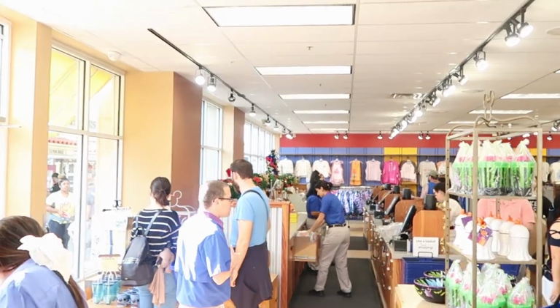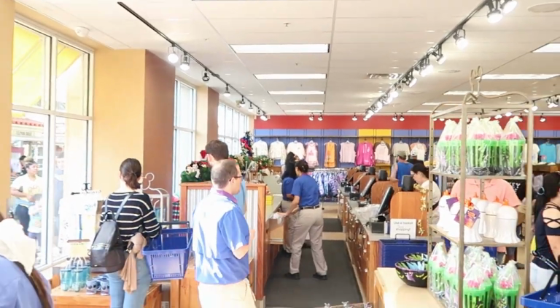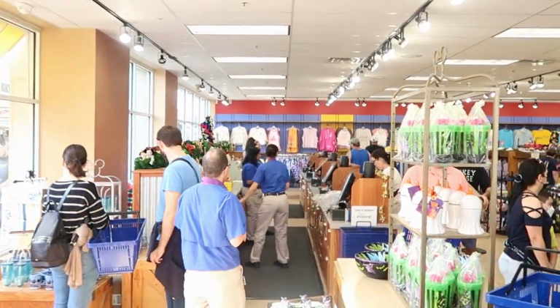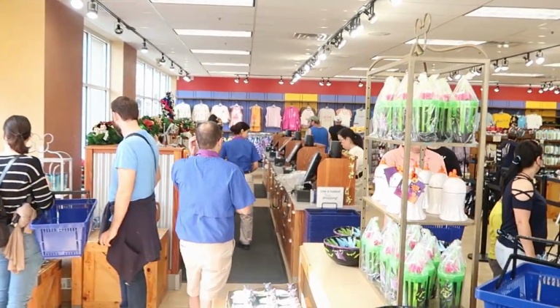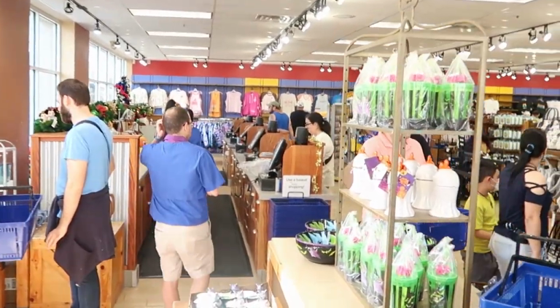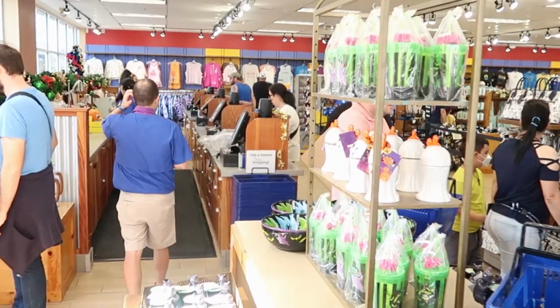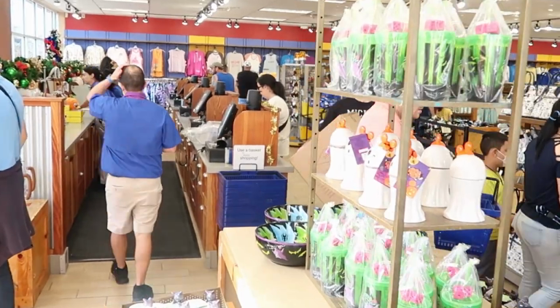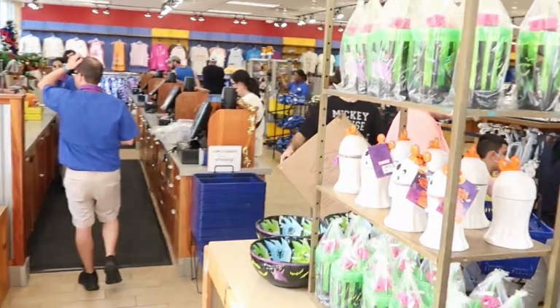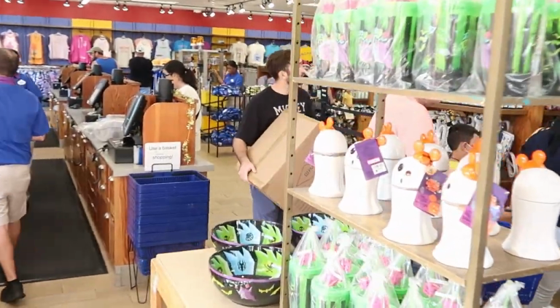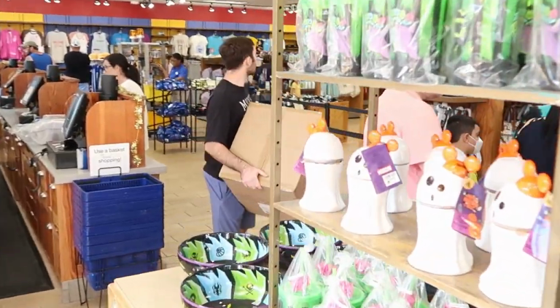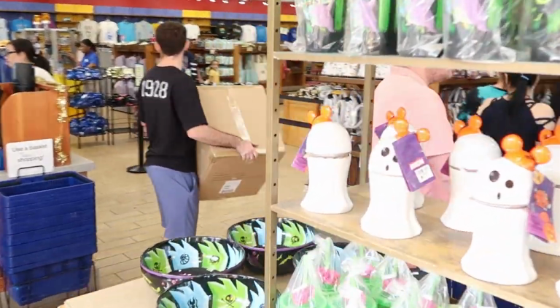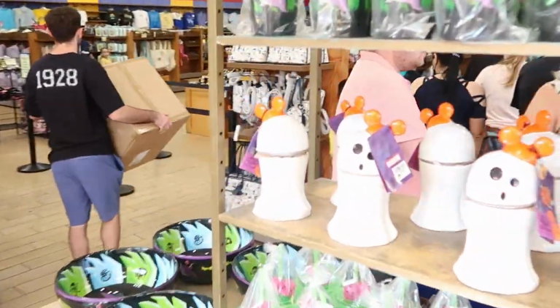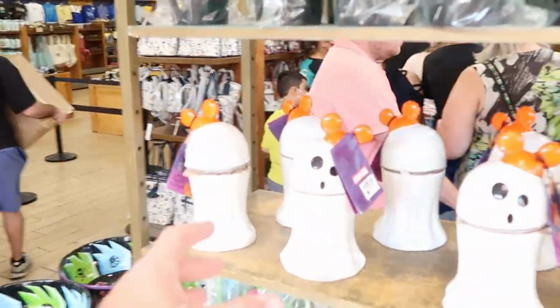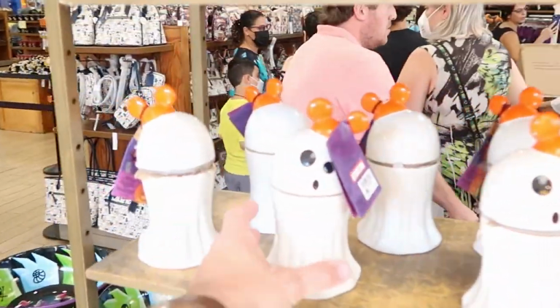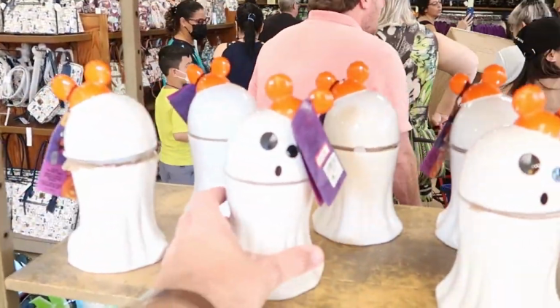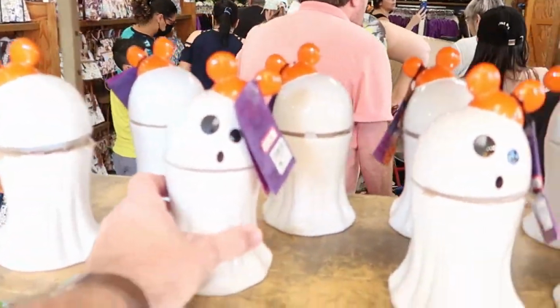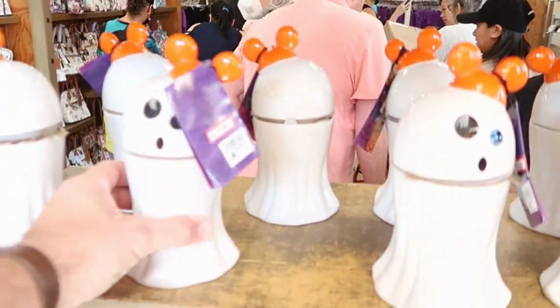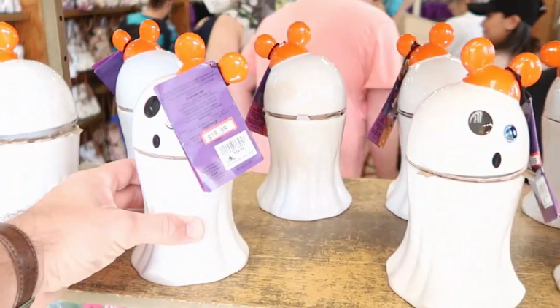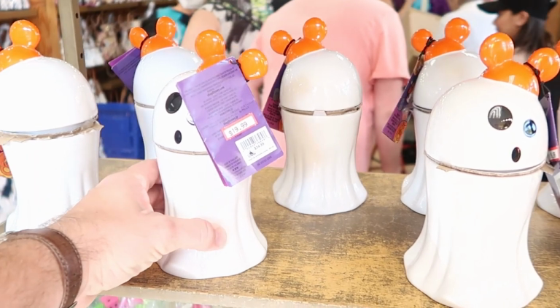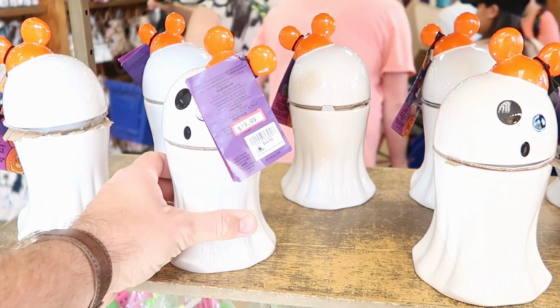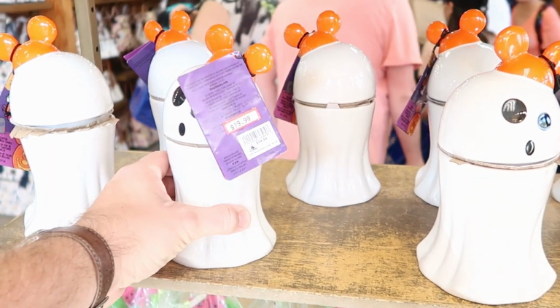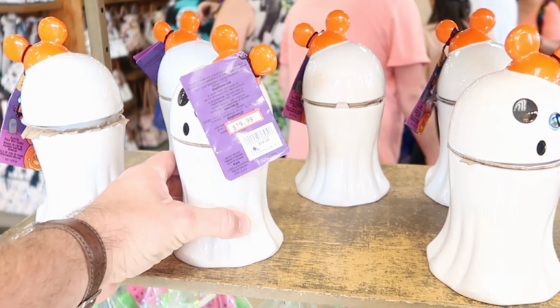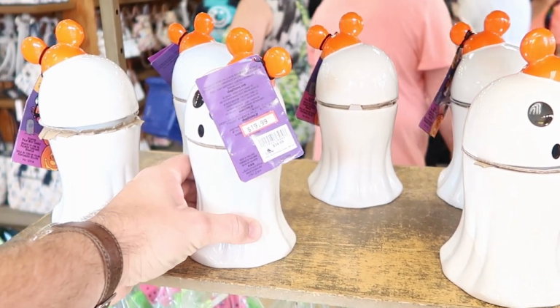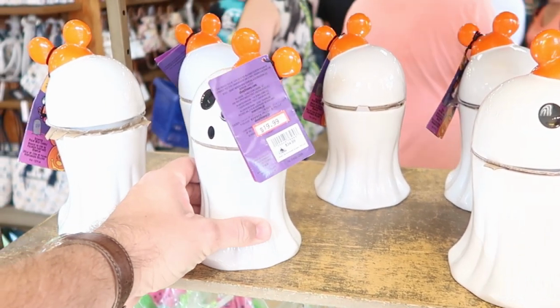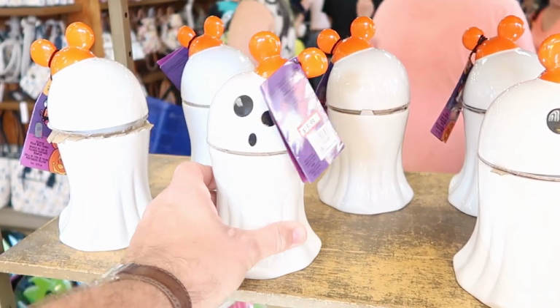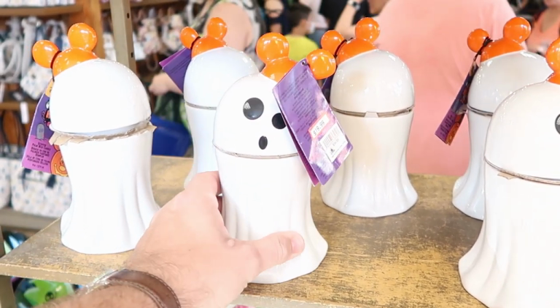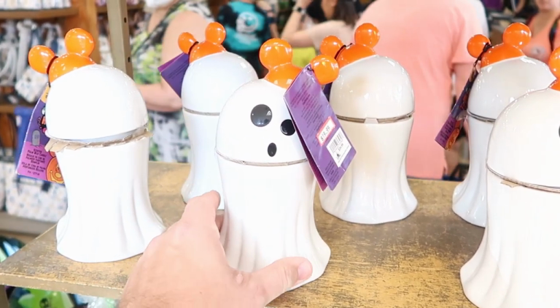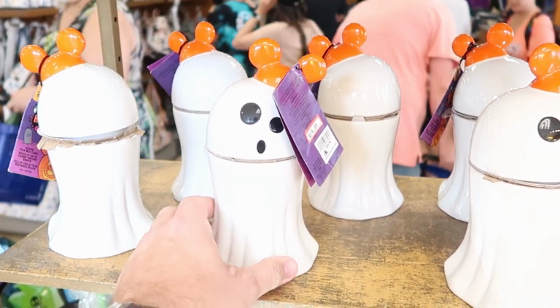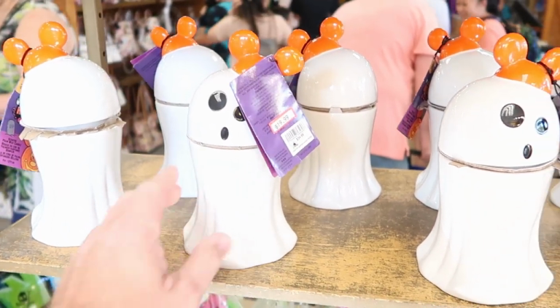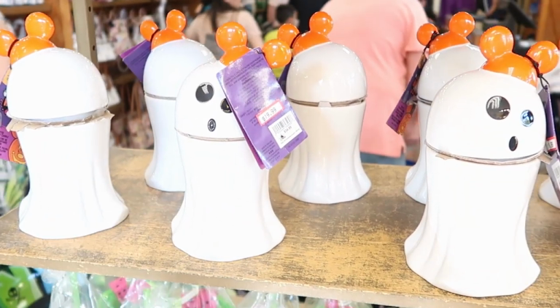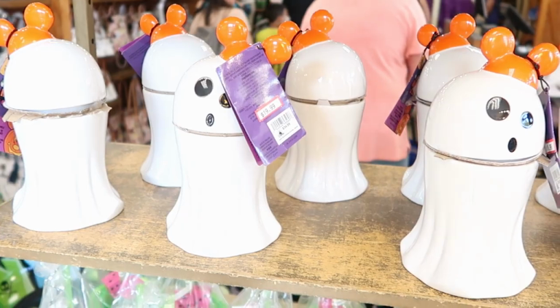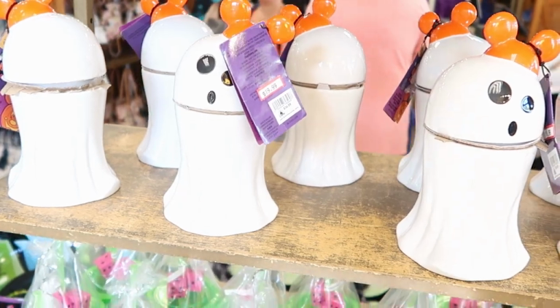Alright, let's head on in here to the Character Warehouse. Right off the bat there's a bunch of new offerings. Look at over here — you have the Ceramic Ghost from this past Halloween for $19.99, originally $35. That there is pretty neat to see.